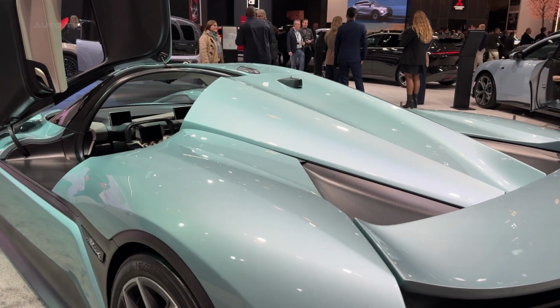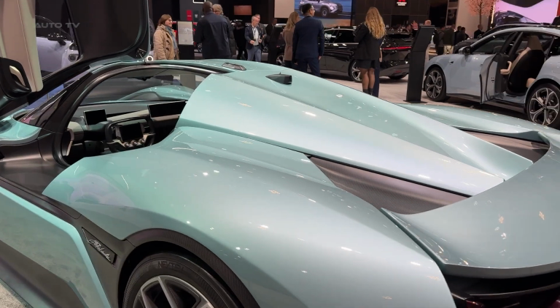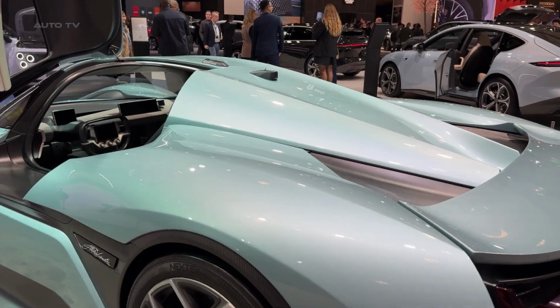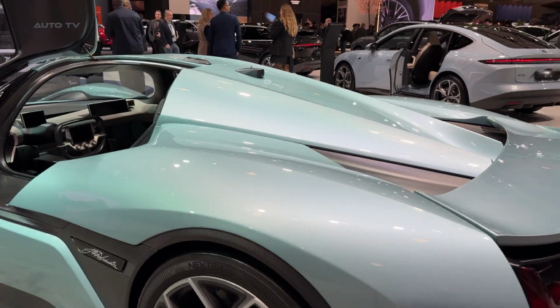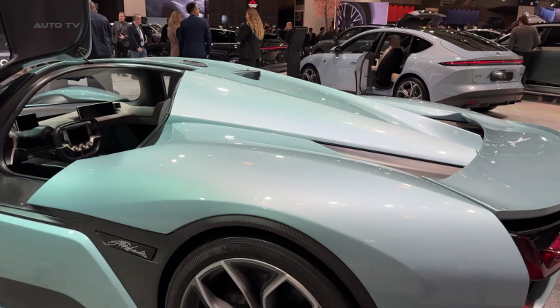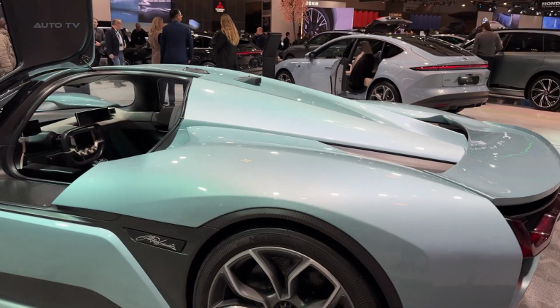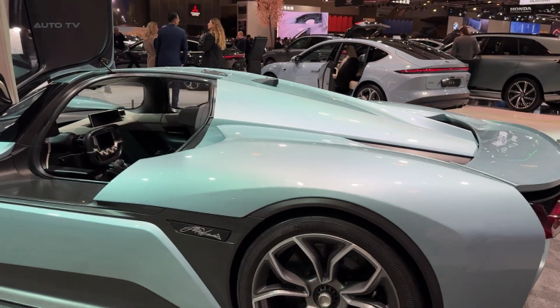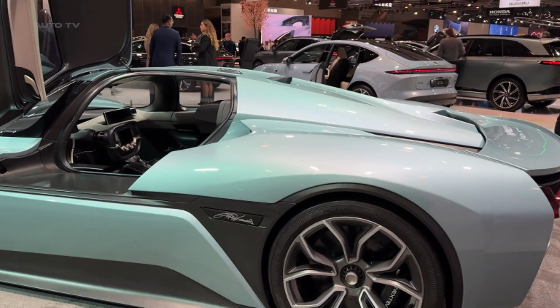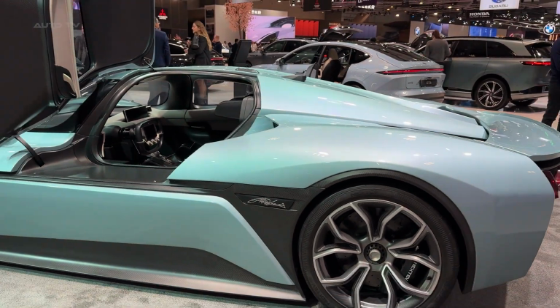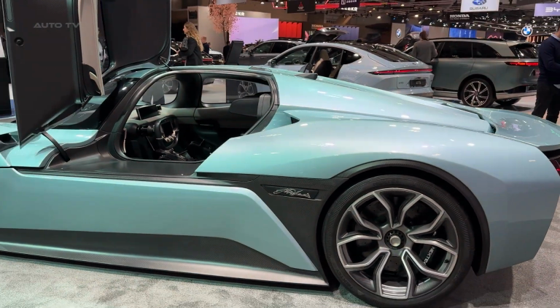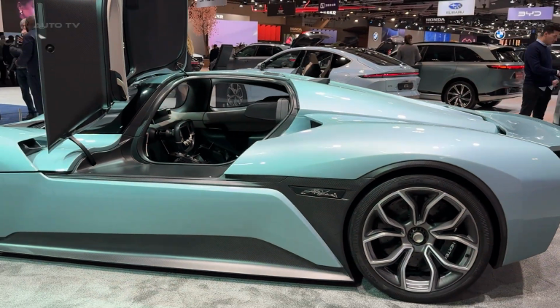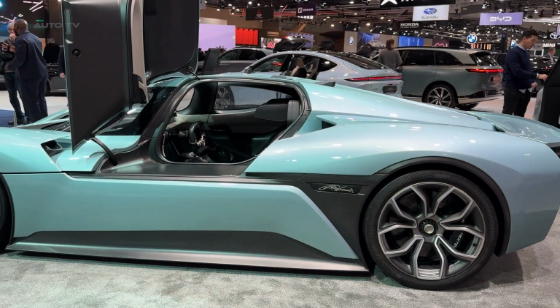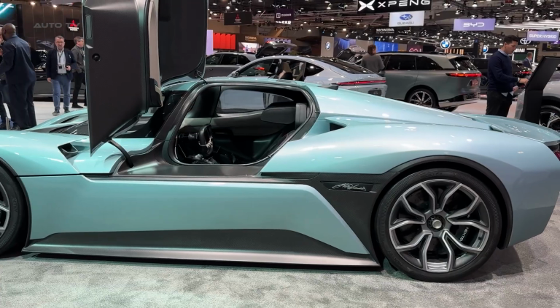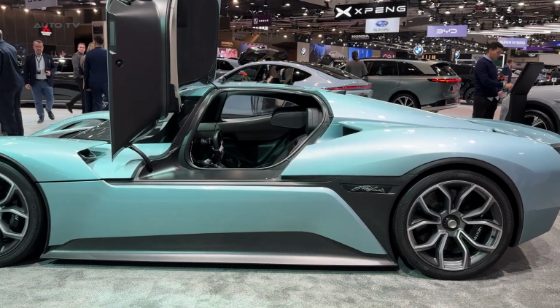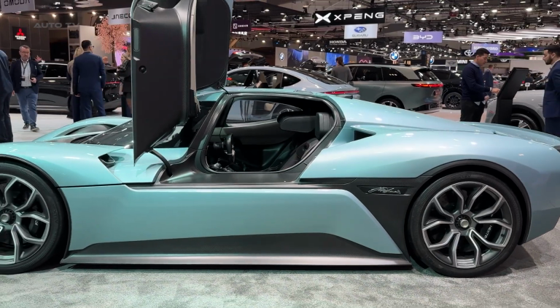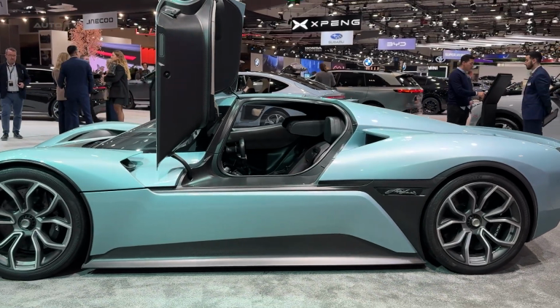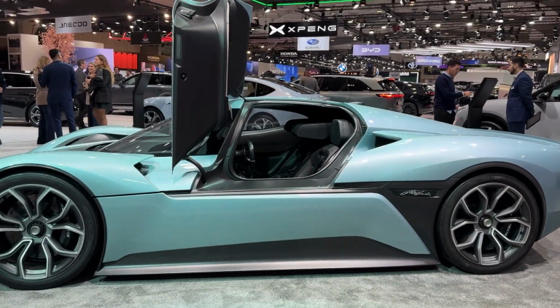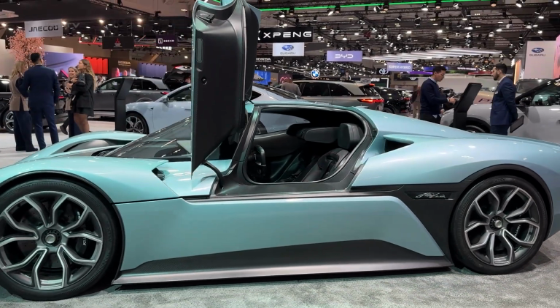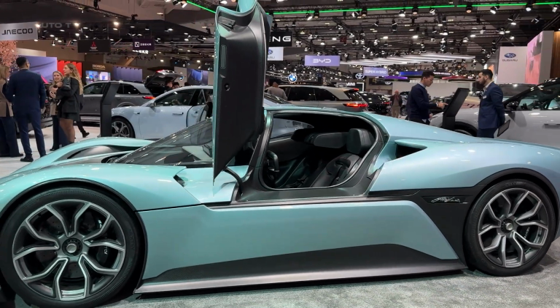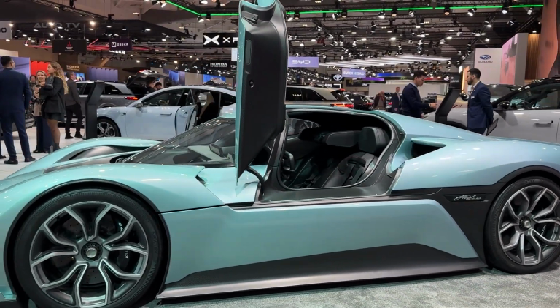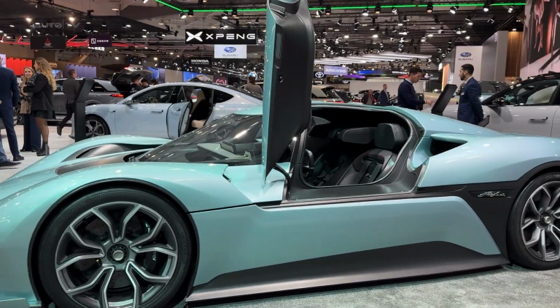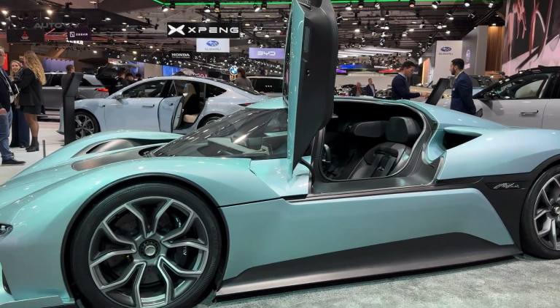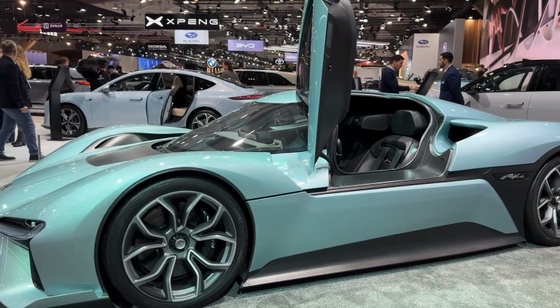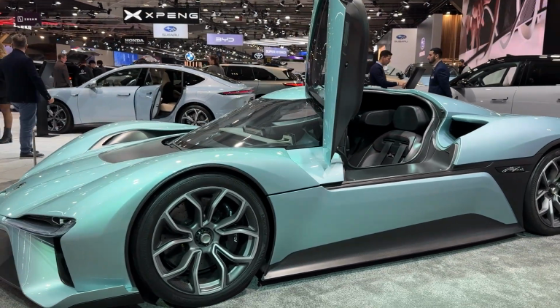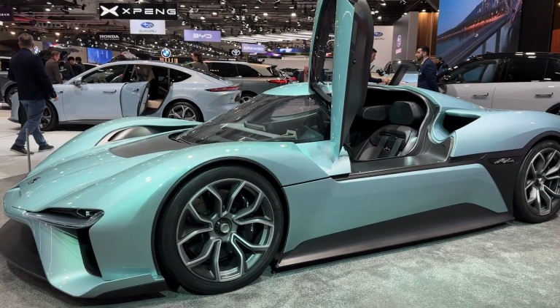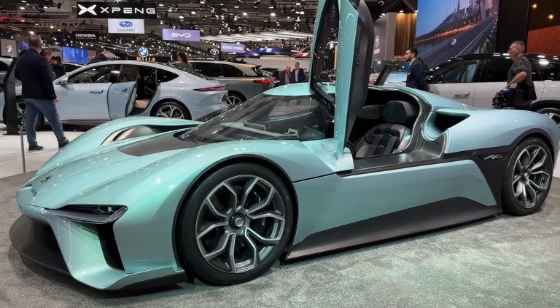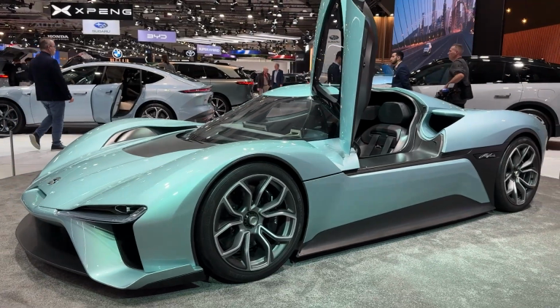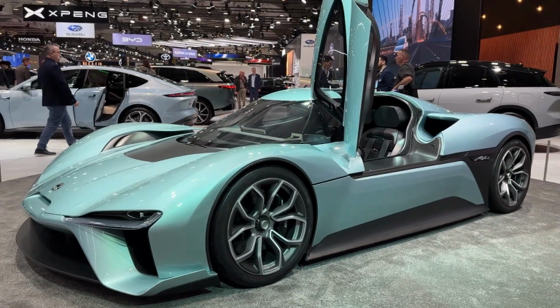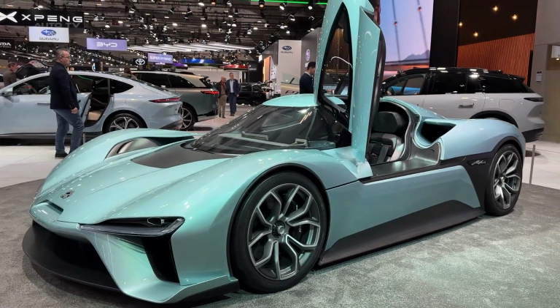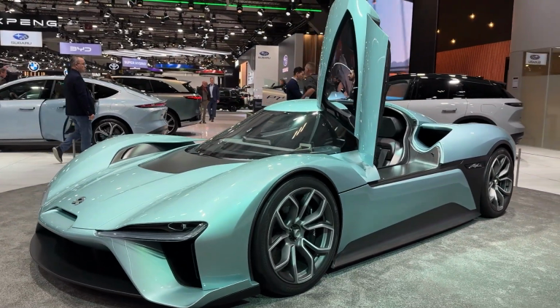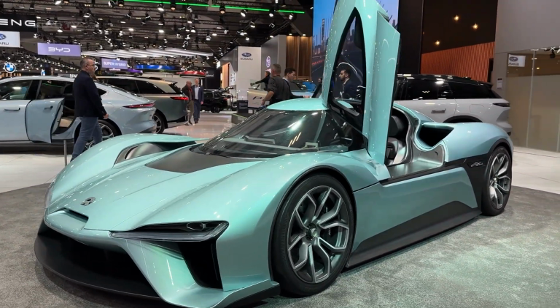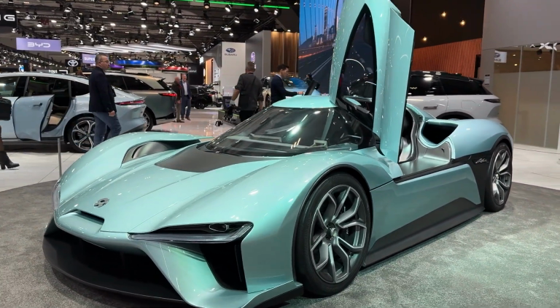So is this $3 million electric hypercar worth the price? Only 16 units are being built. This is not a car for the road — this is a track weapon that happens to be street legal in some markets. If you have to ask whether $3 million is justified, then this car is not meant for you.